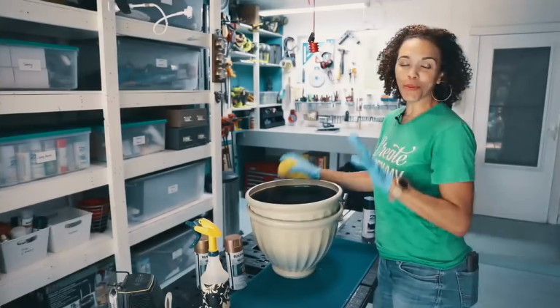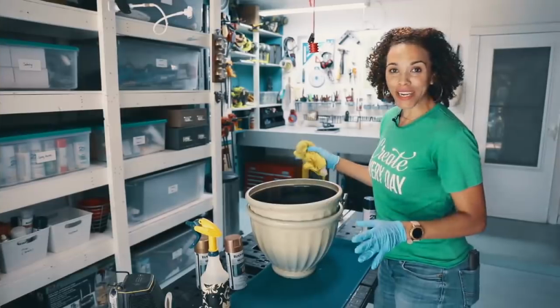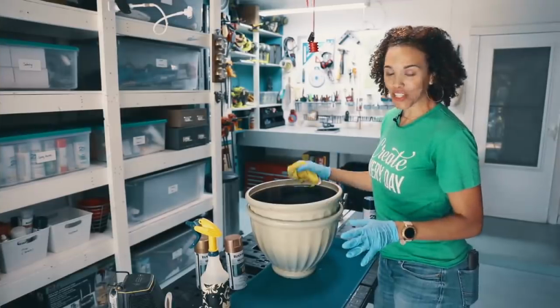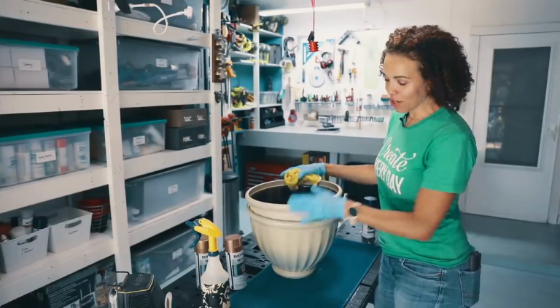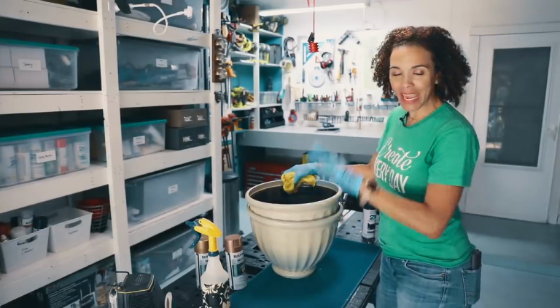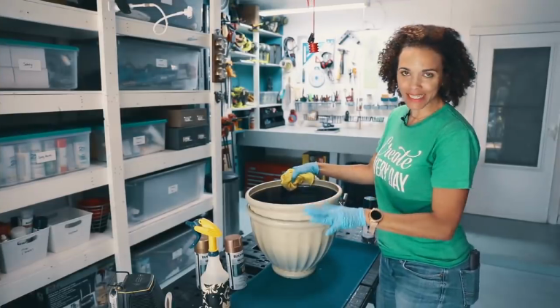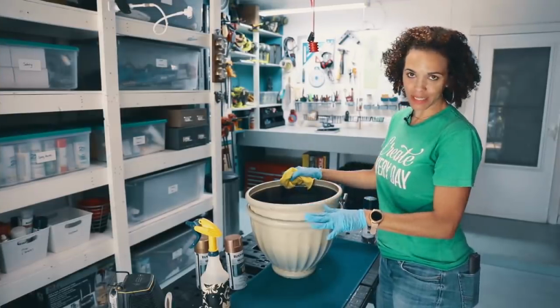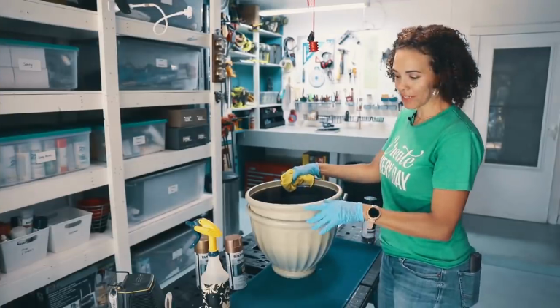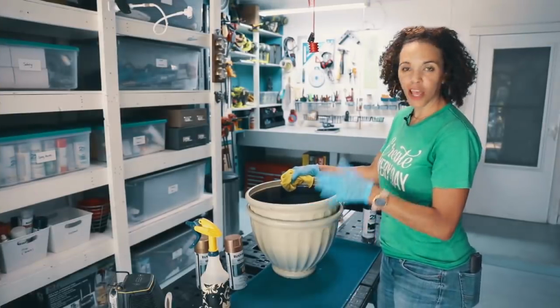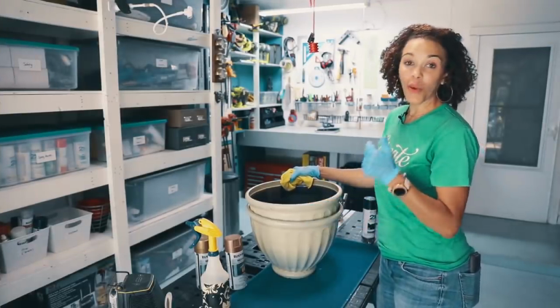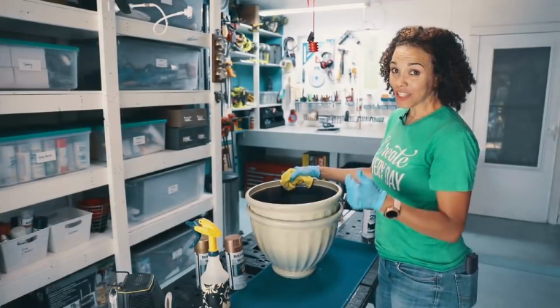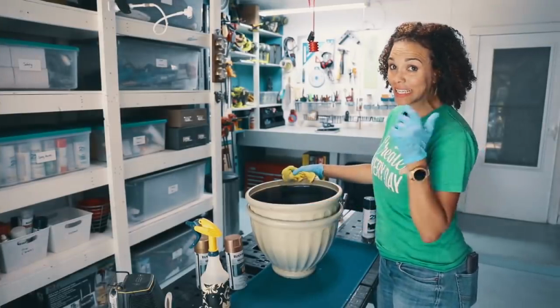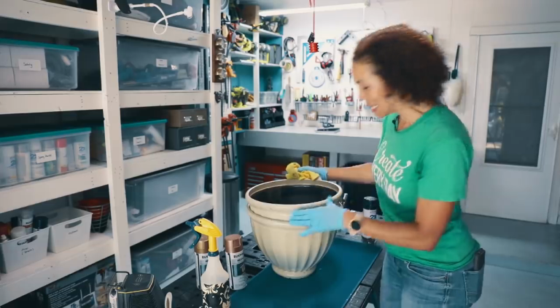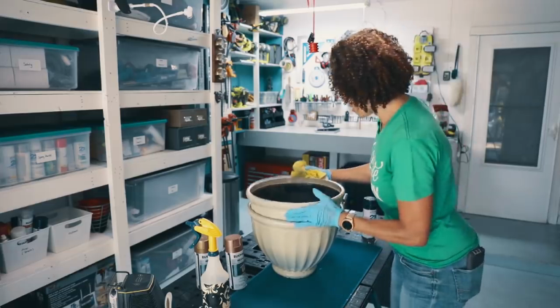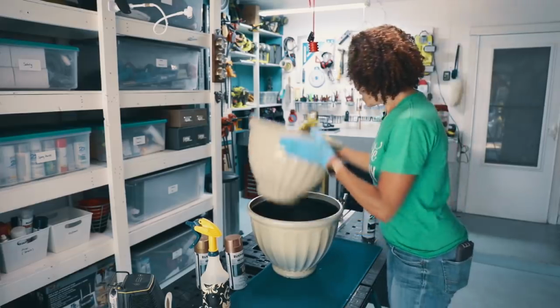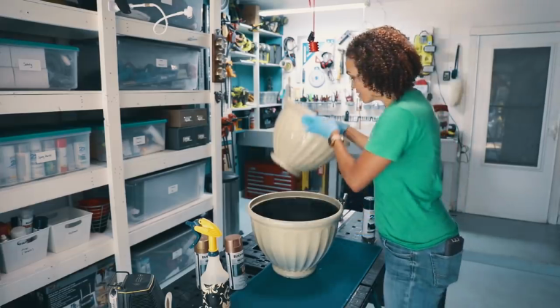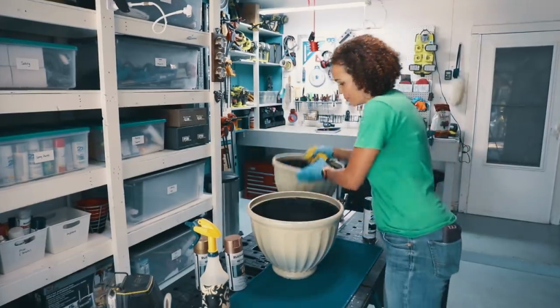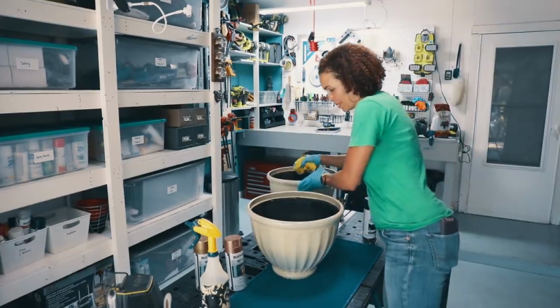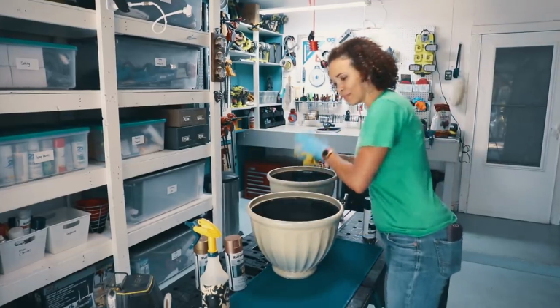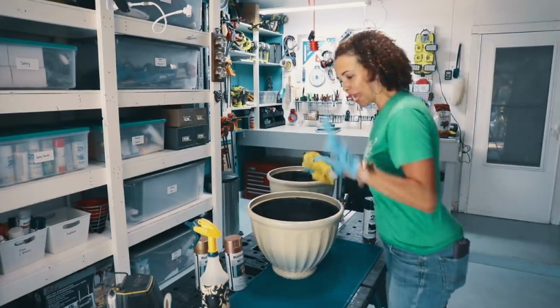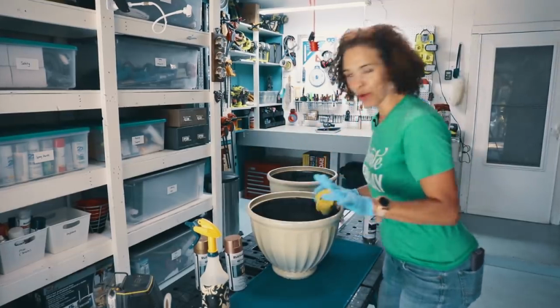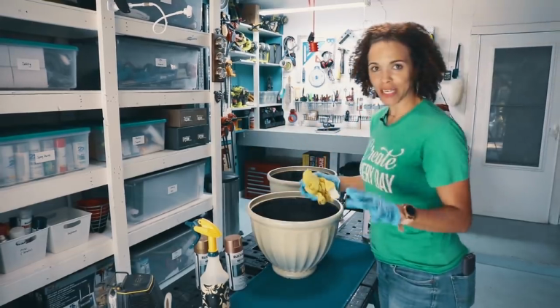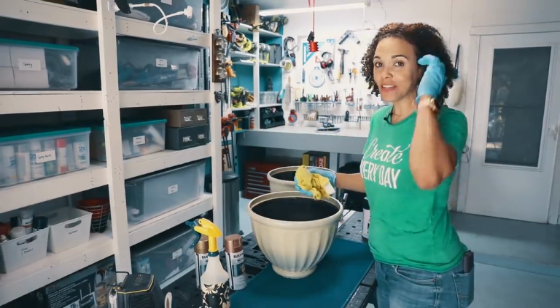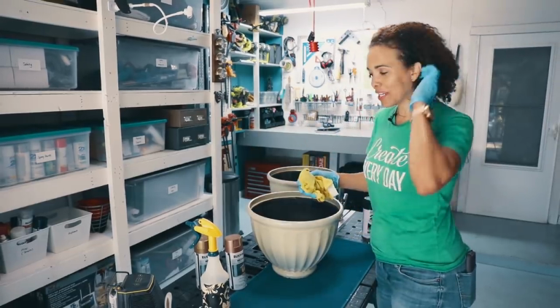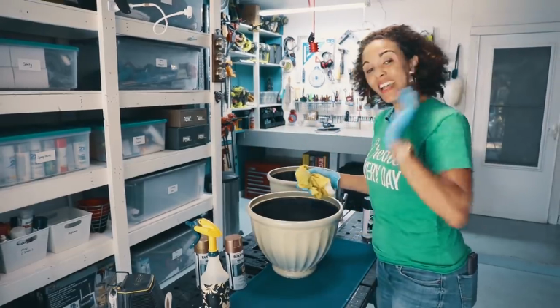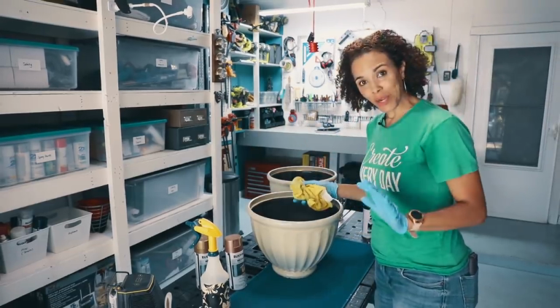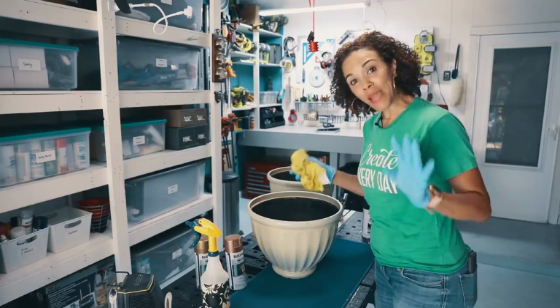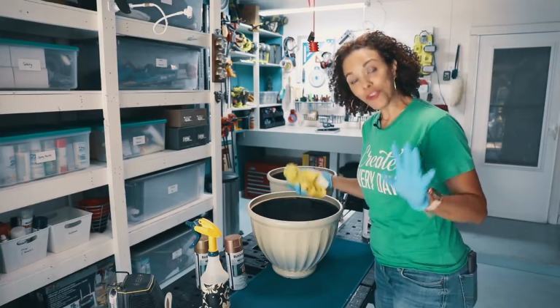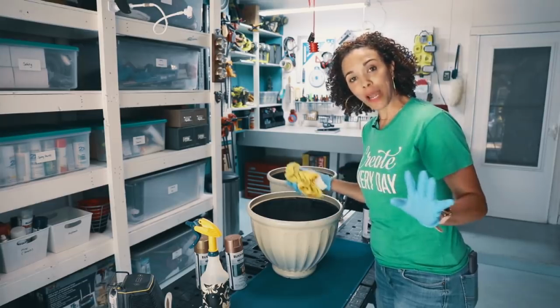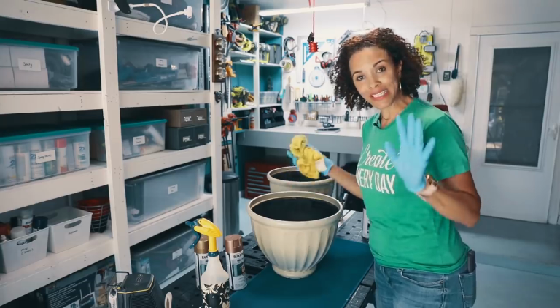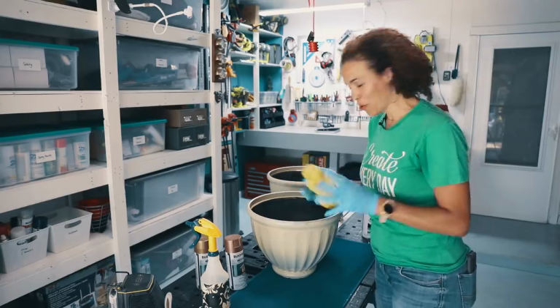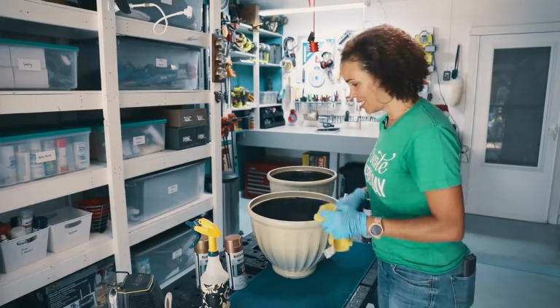Before we can actually get started with painting these amazing planters, we actually need to clean them. That's really important because before any project, if it's dirty, your paint and your primer is not going to stick.